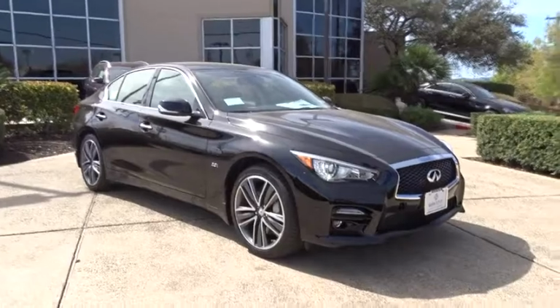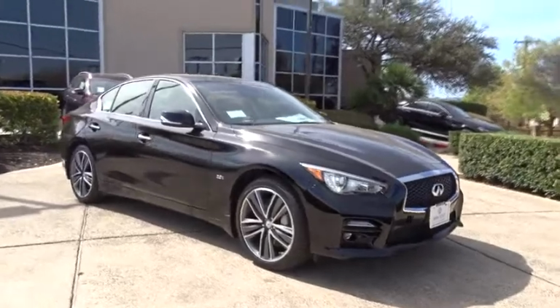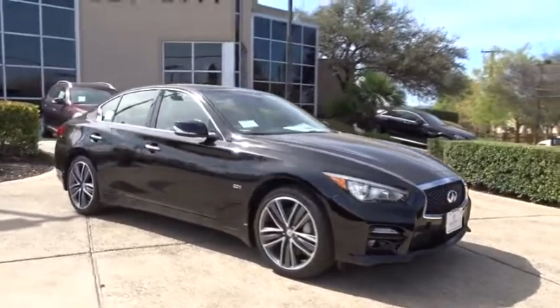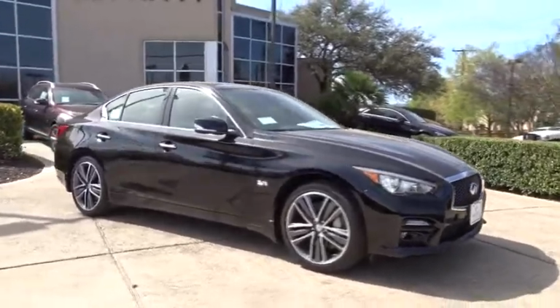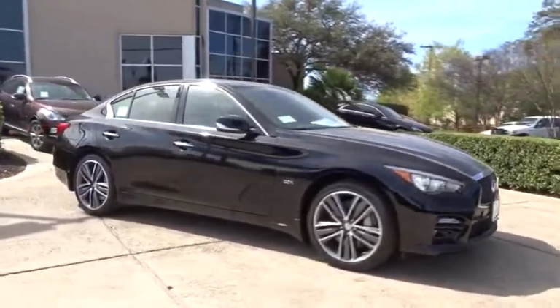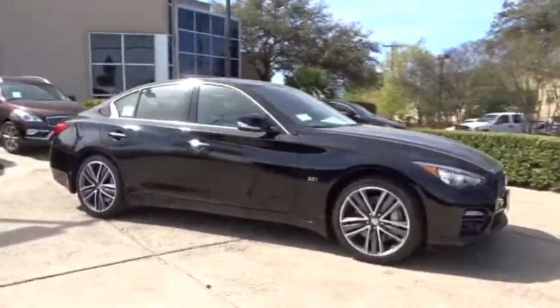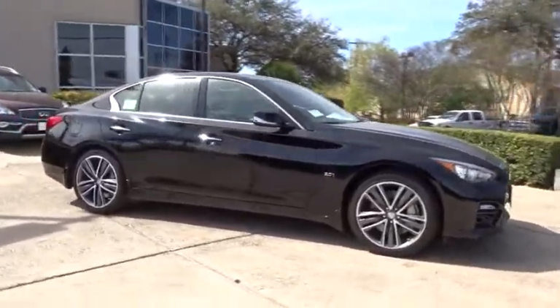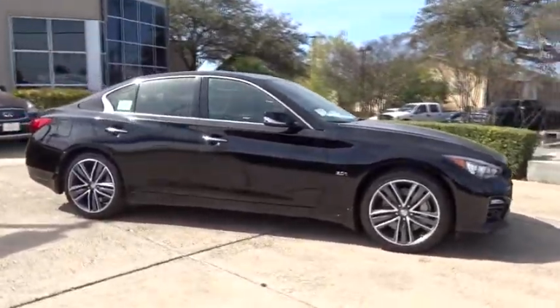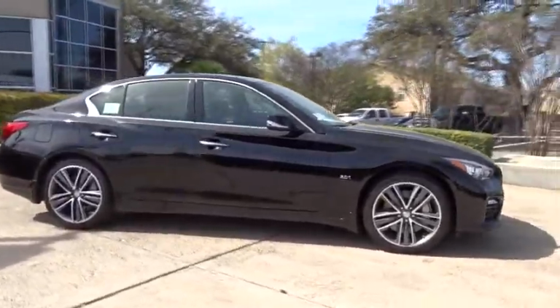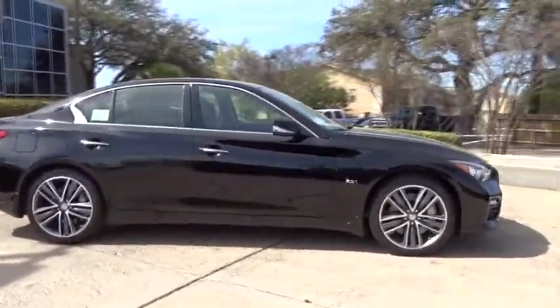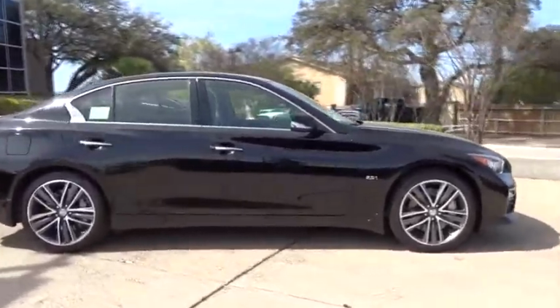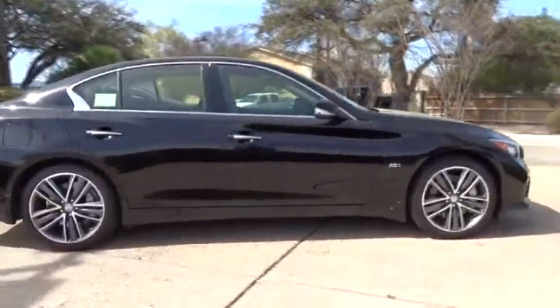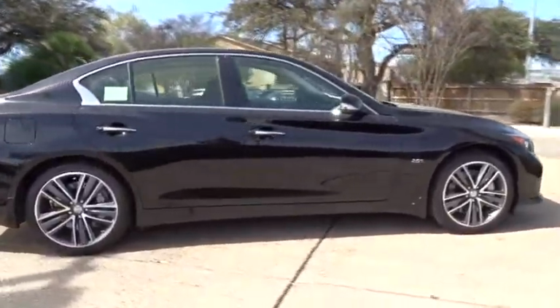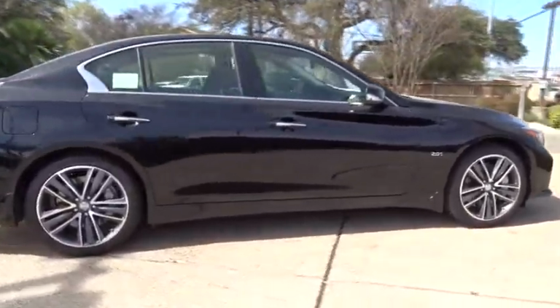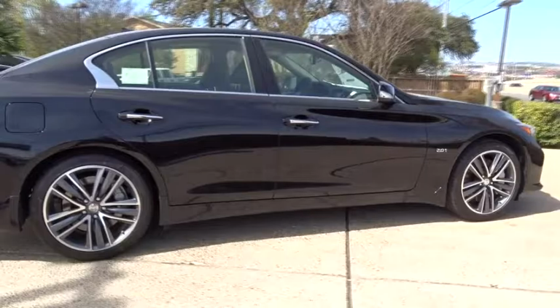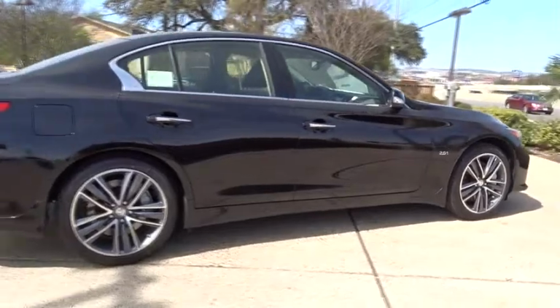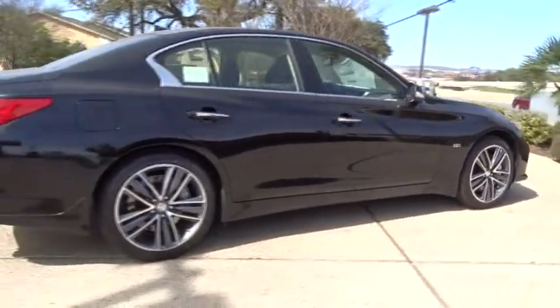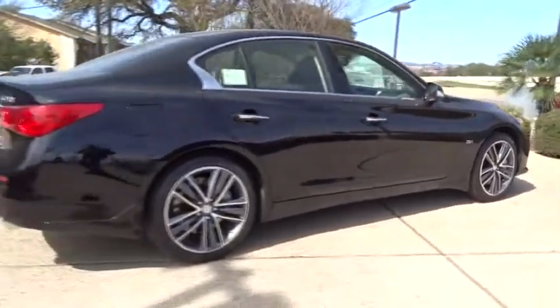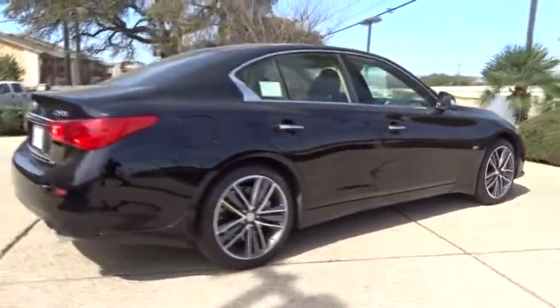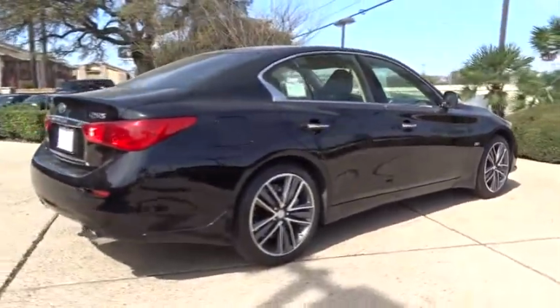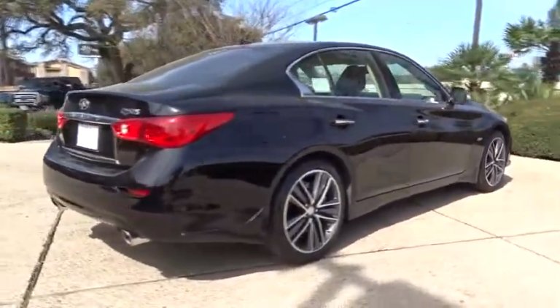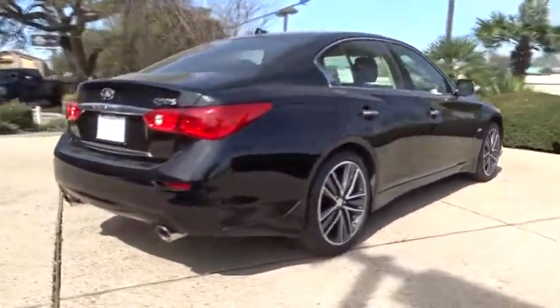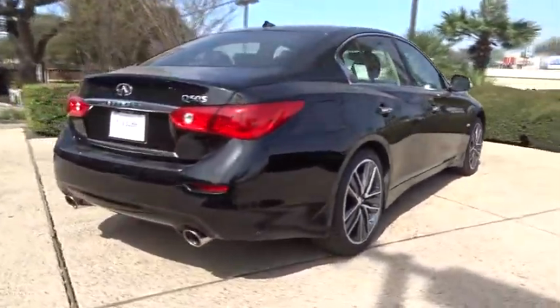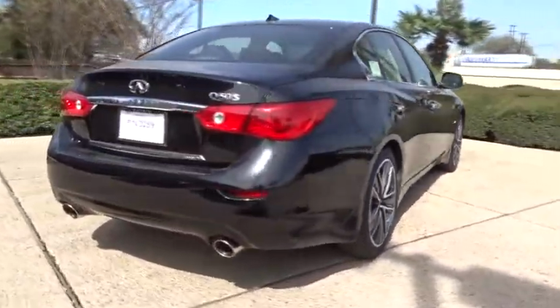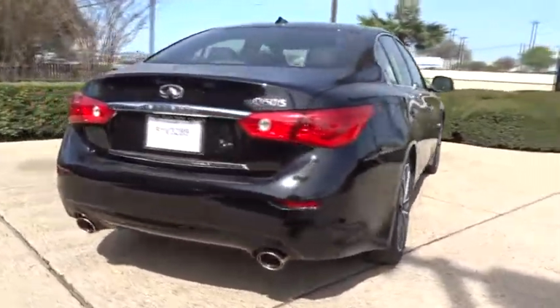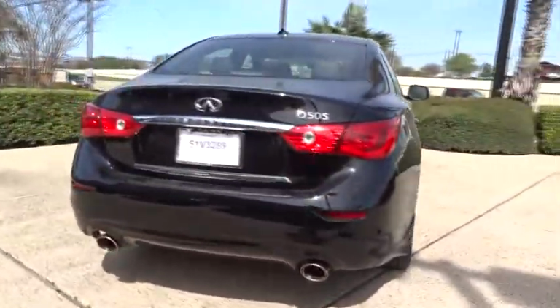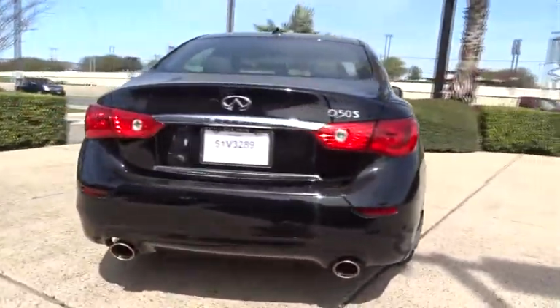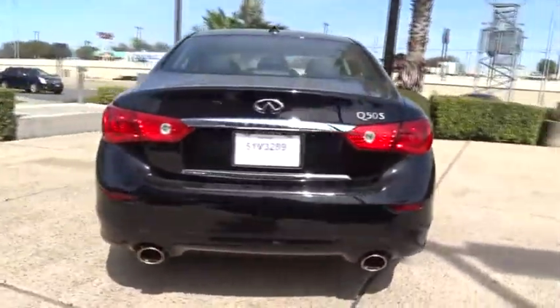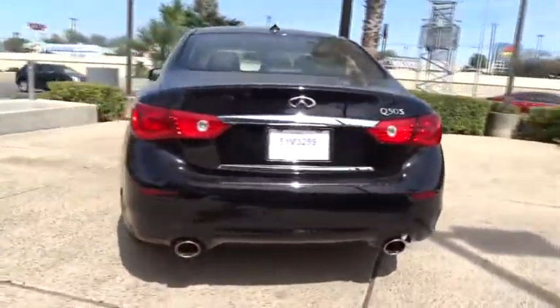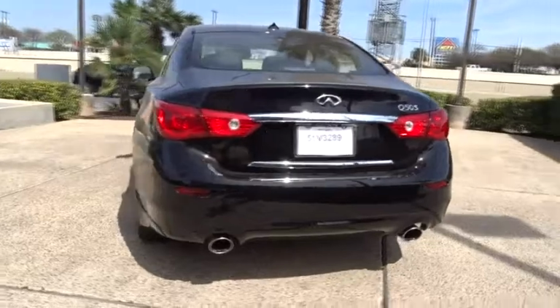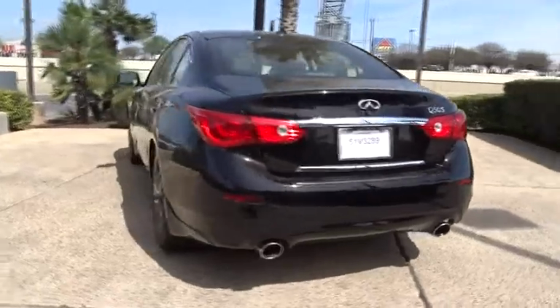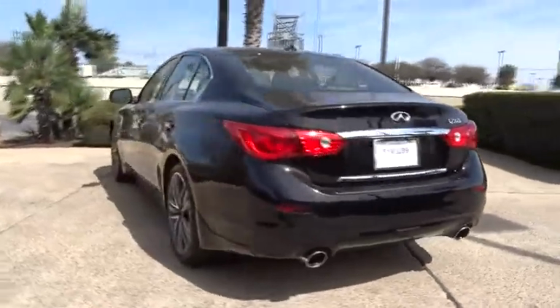The 2017 Infiniti Q50. The Q50 has elevated design expression by breaking all the design rules. Along with the signature appearance, it also comes with power.